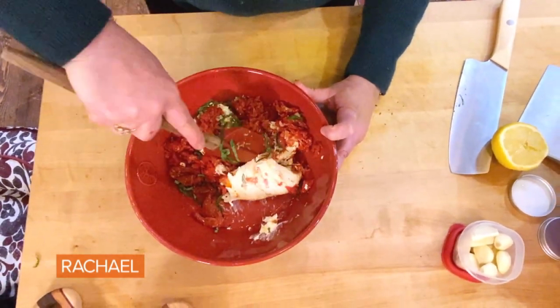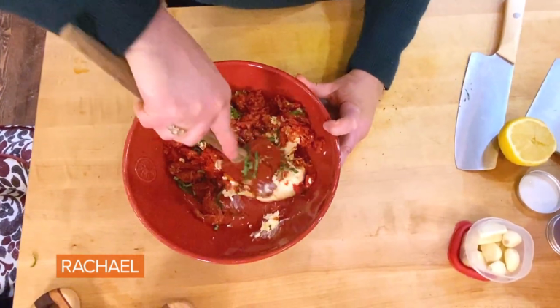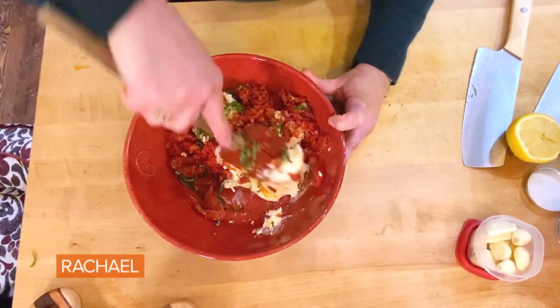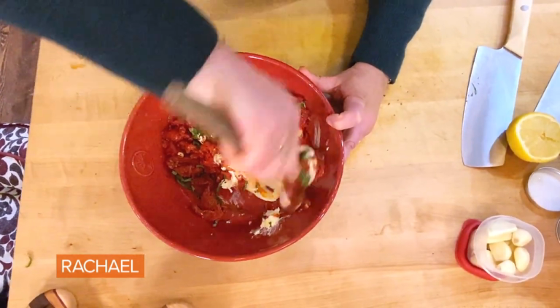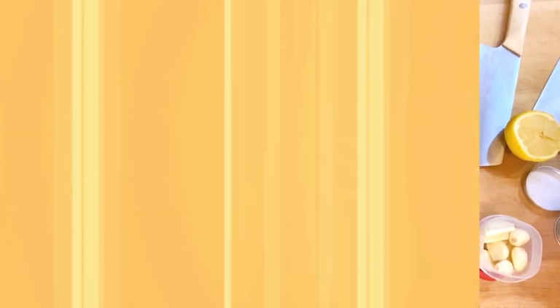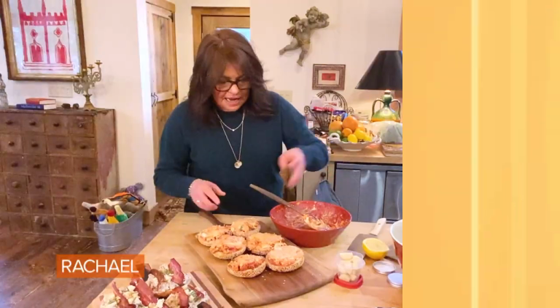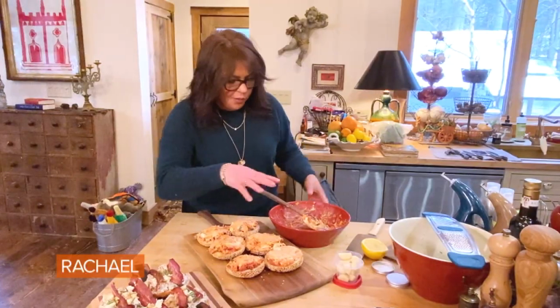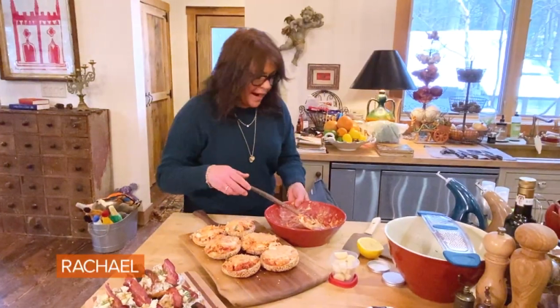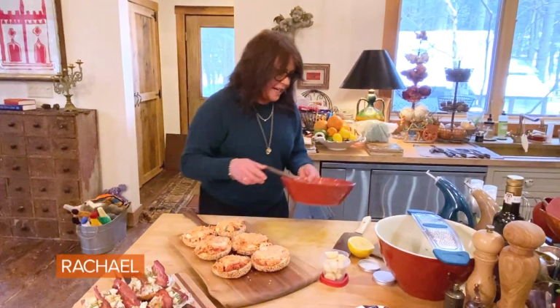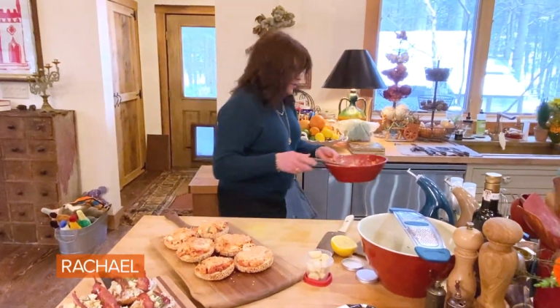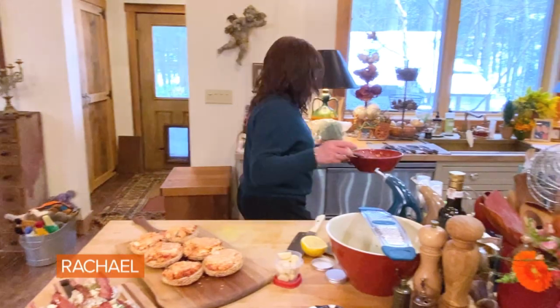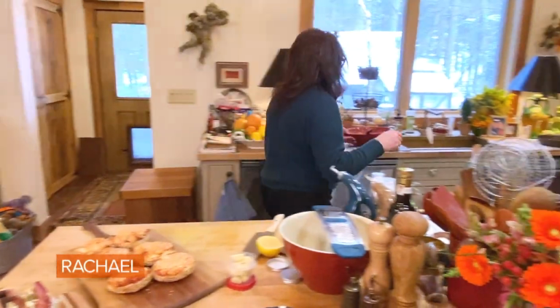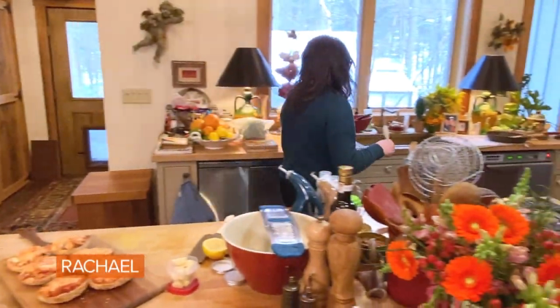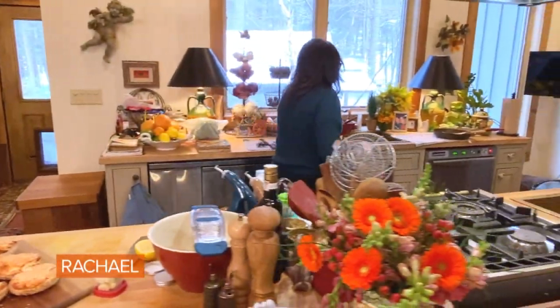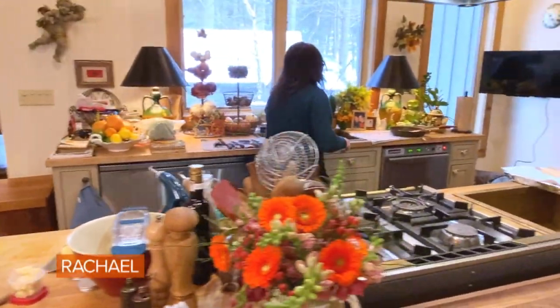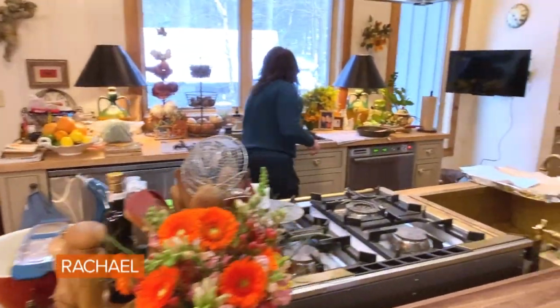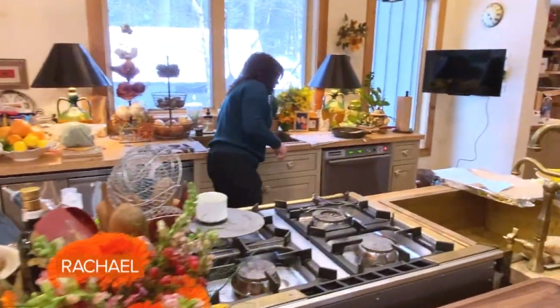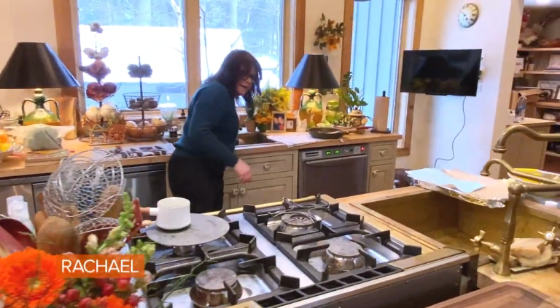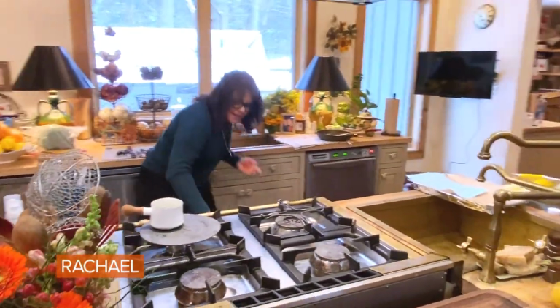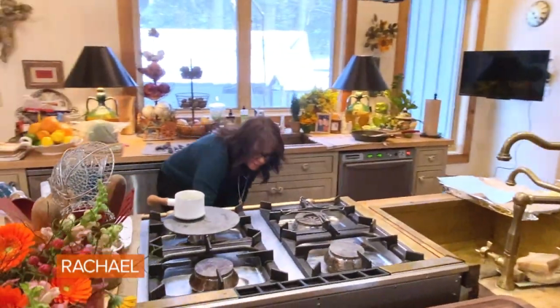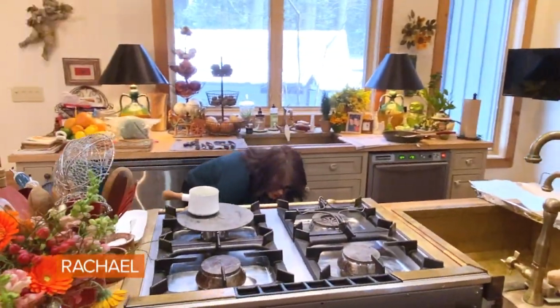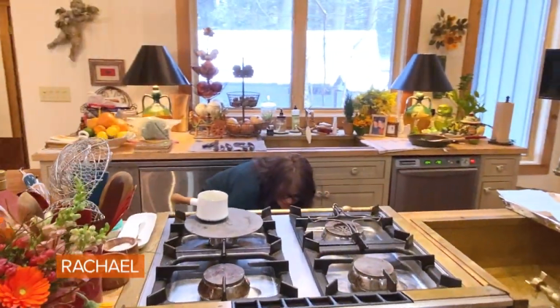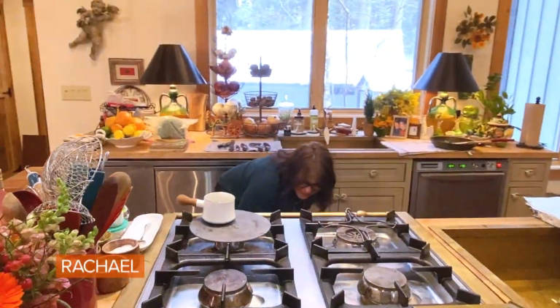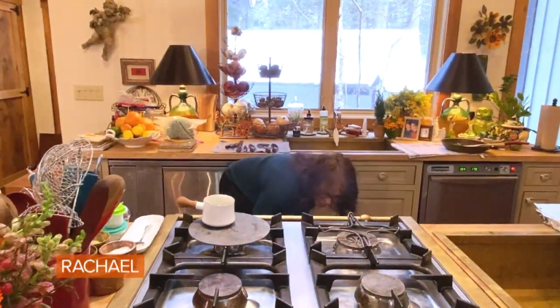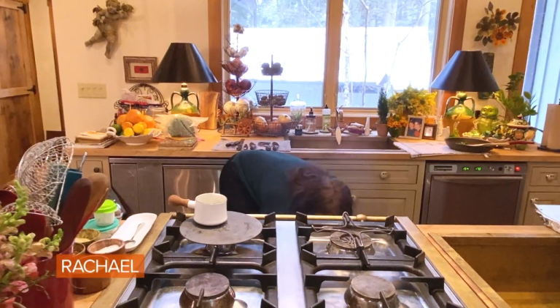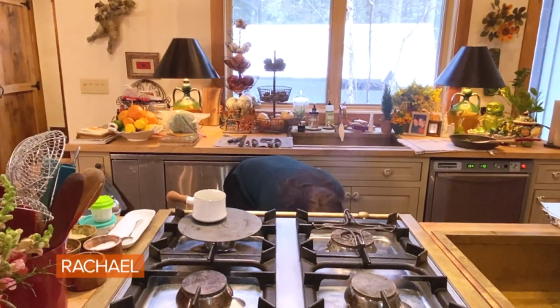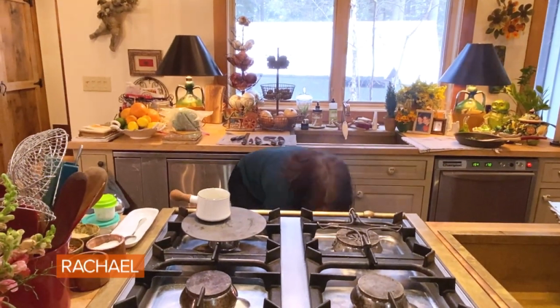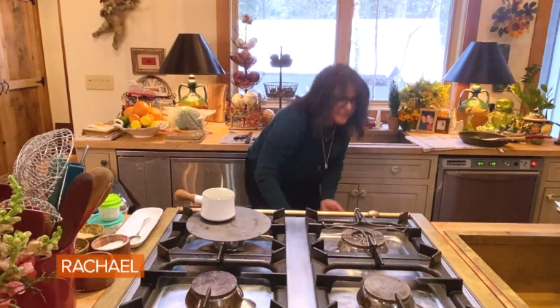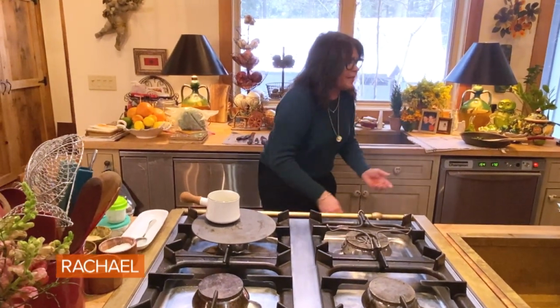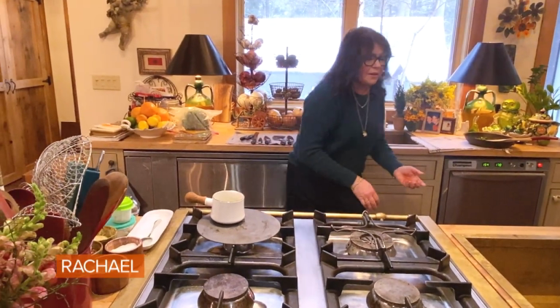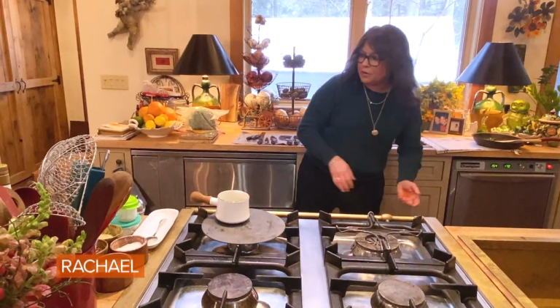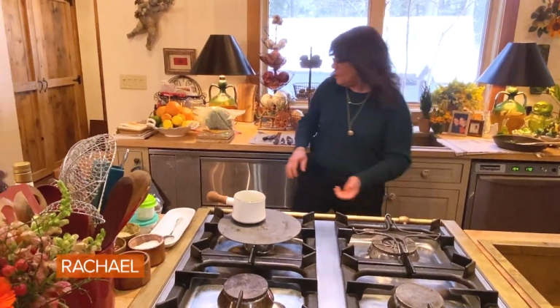Don't let me forget the prosciutto's in the oven, John. I'm over-mounding — that's why I said I can only get three bagels out of my batches of cream cheese. Nick of time on that one.